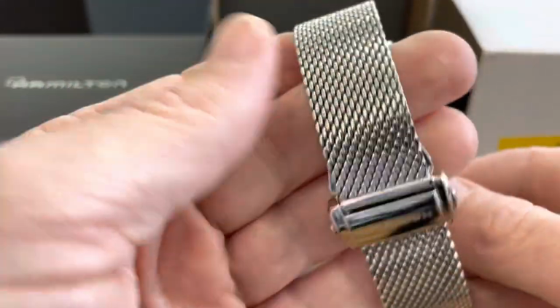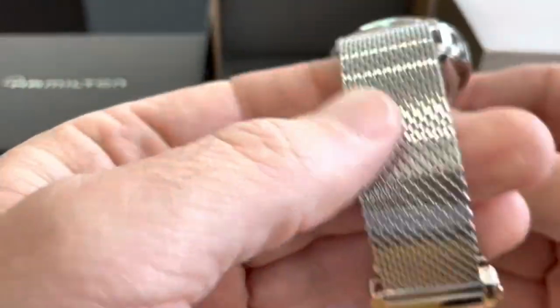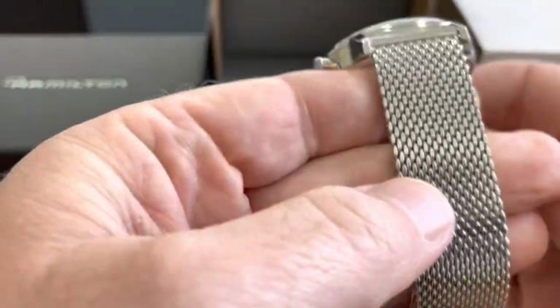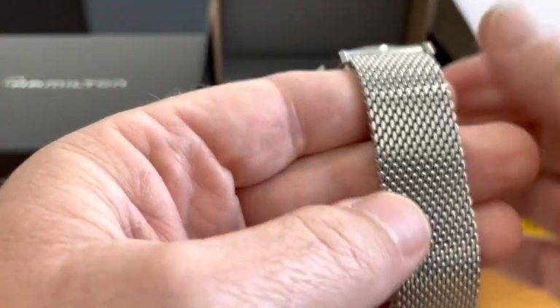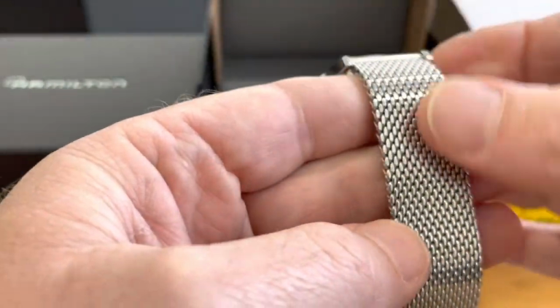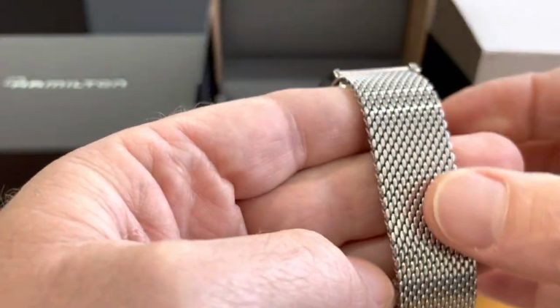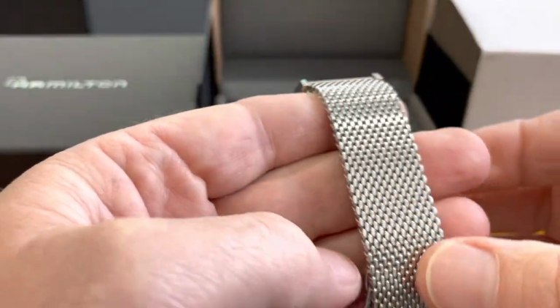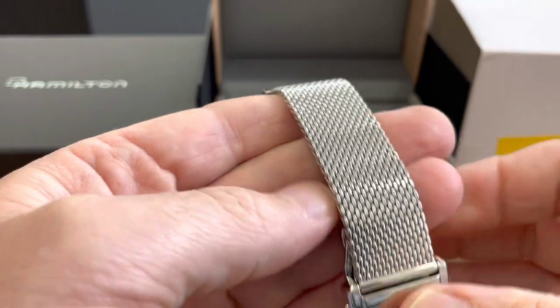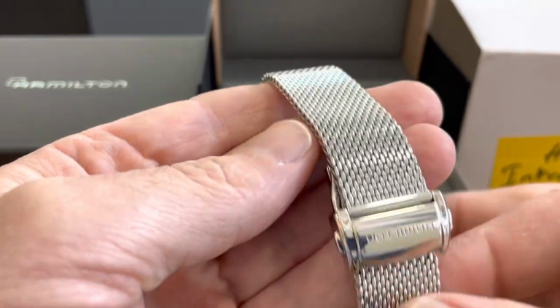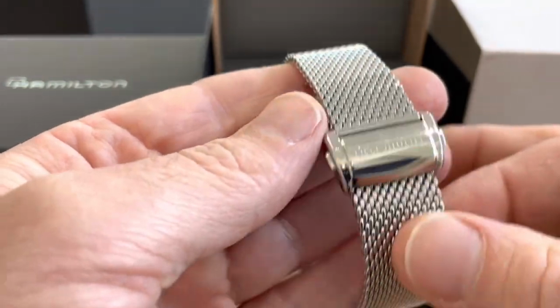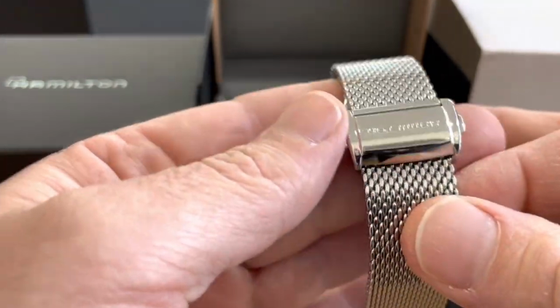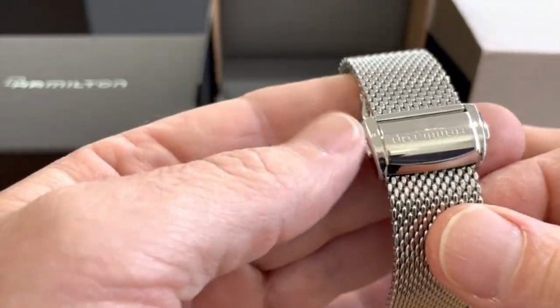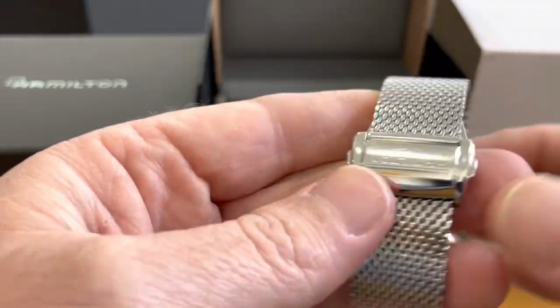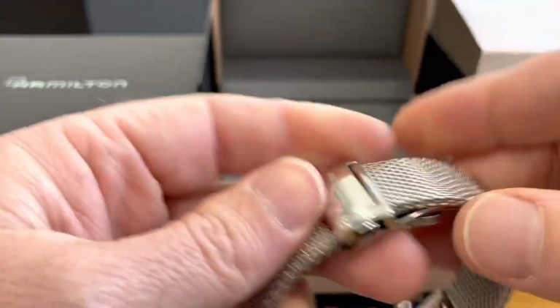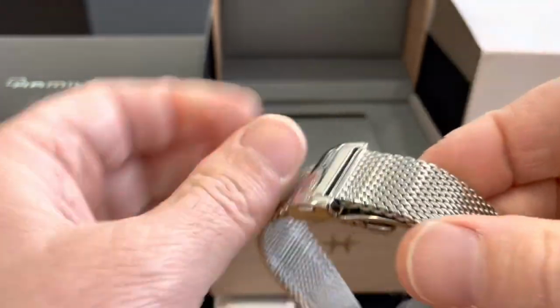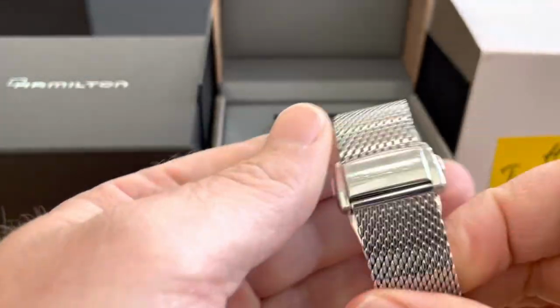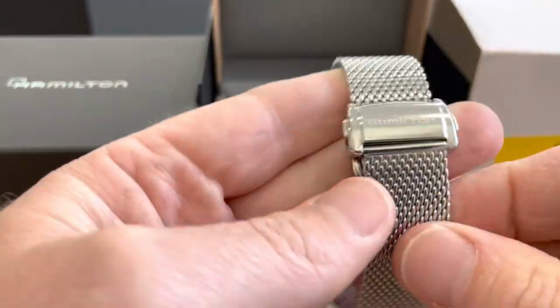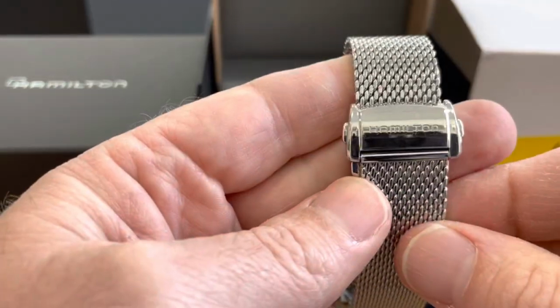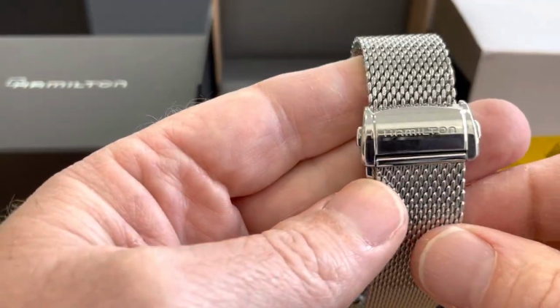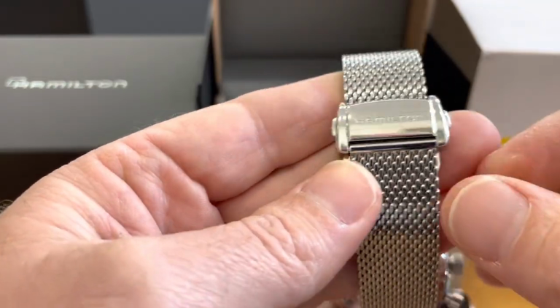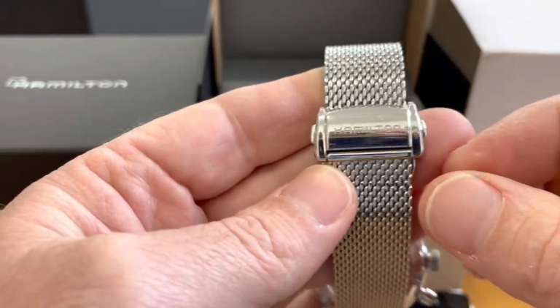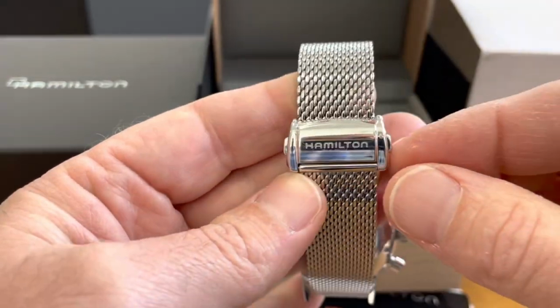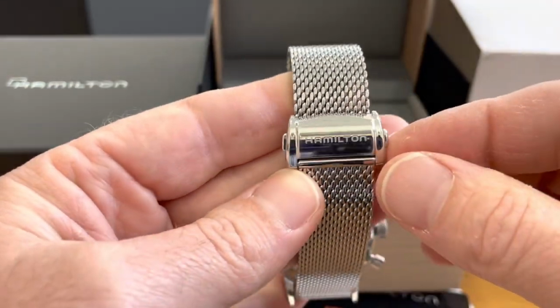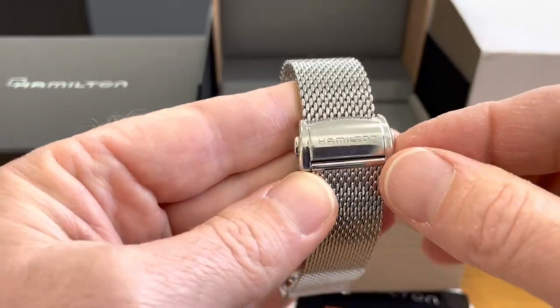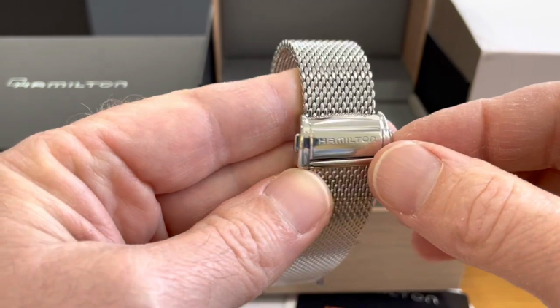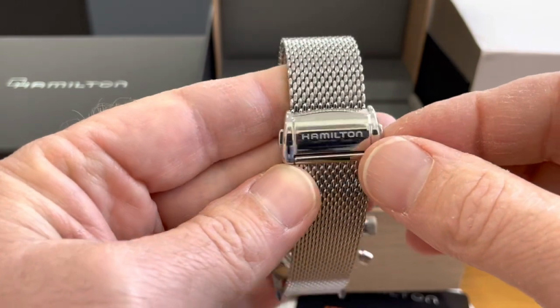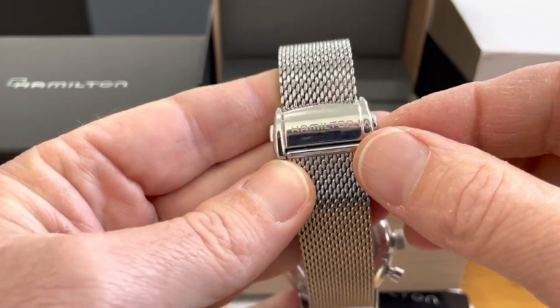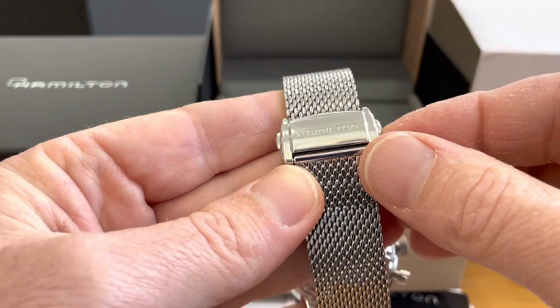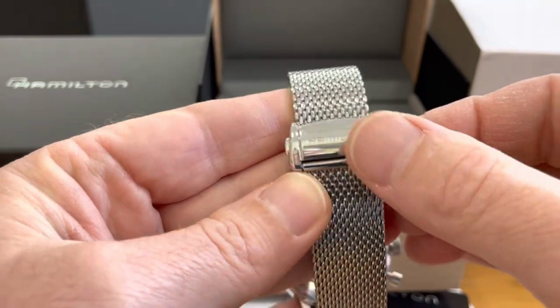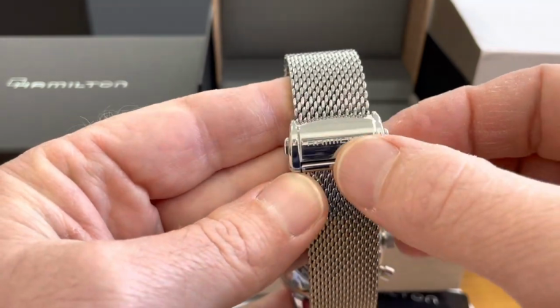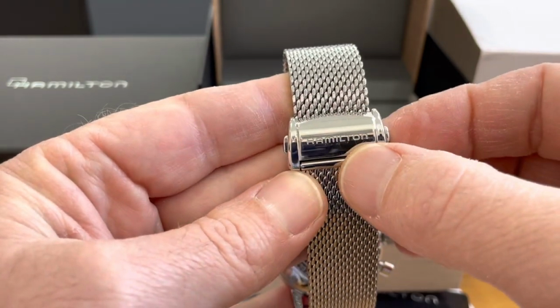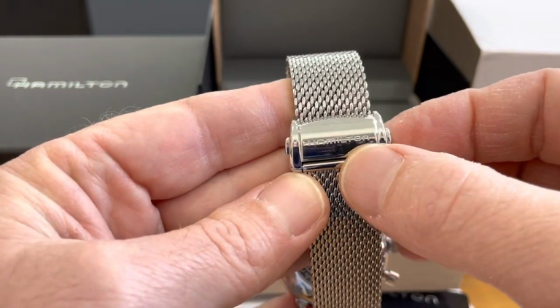The bracelet is a mesh. It's hard to see any scratches on it, except when you go down to the buckle where you can see some scratches right there.